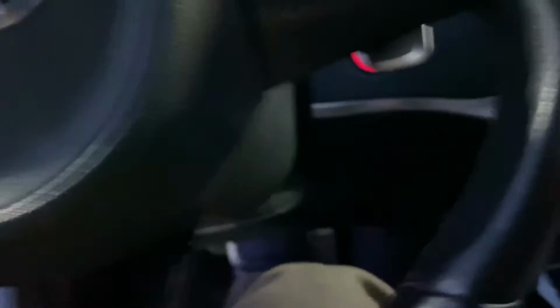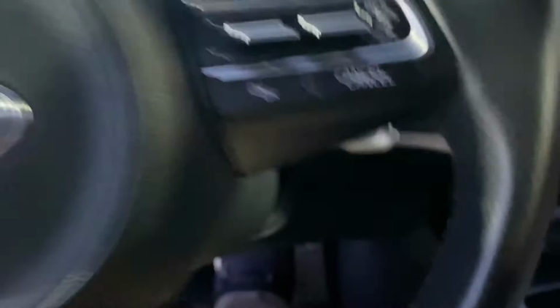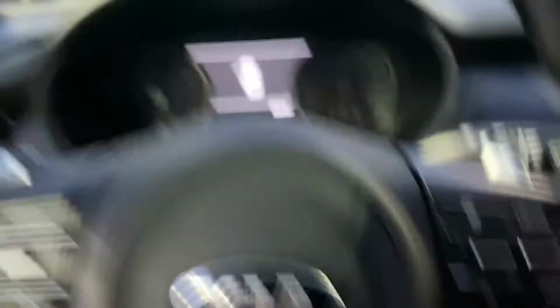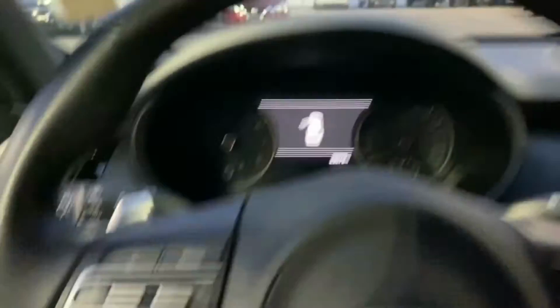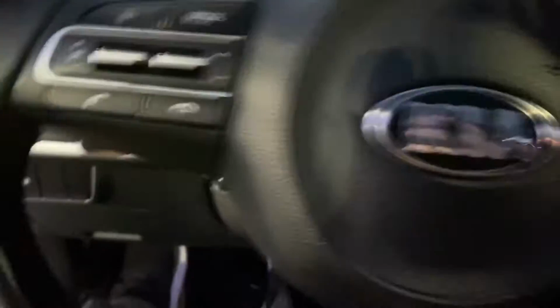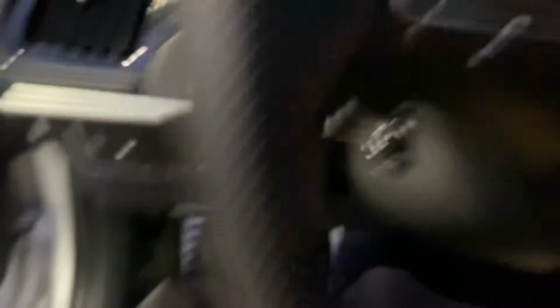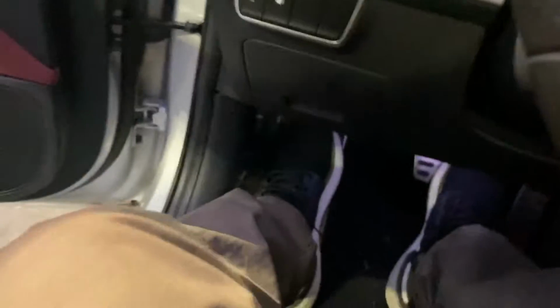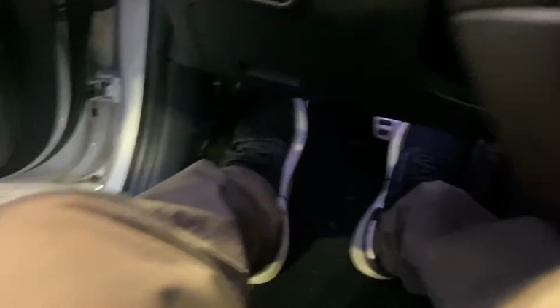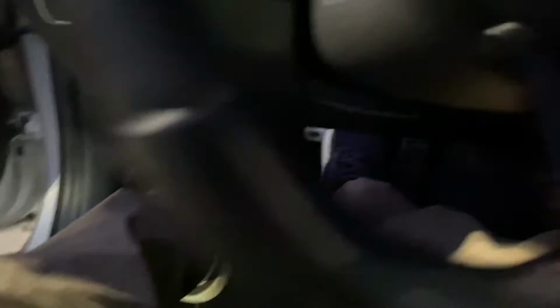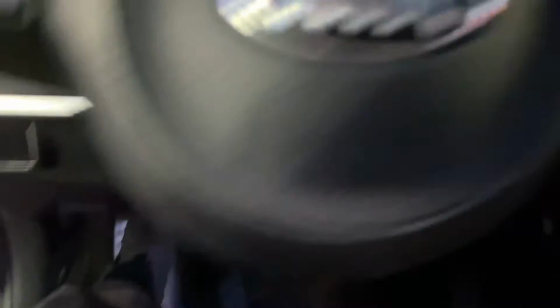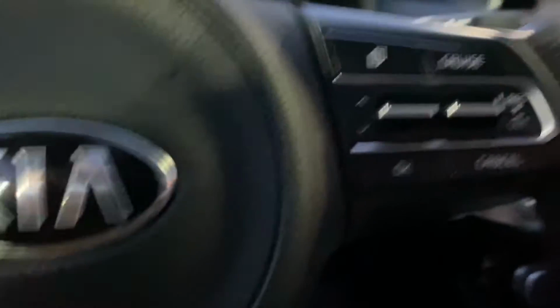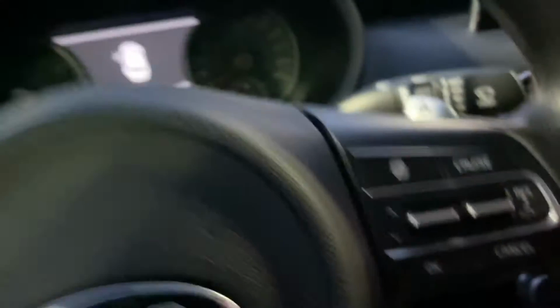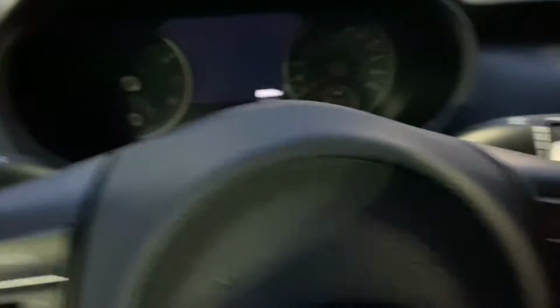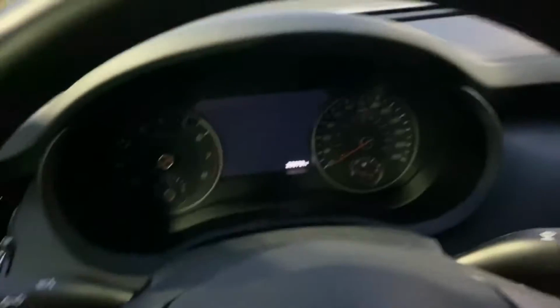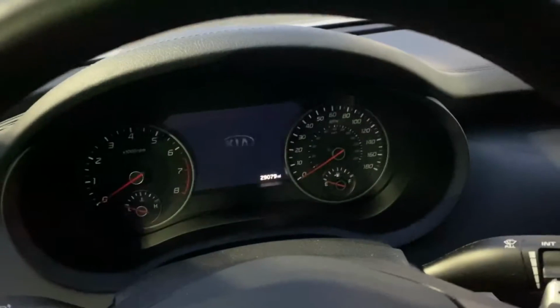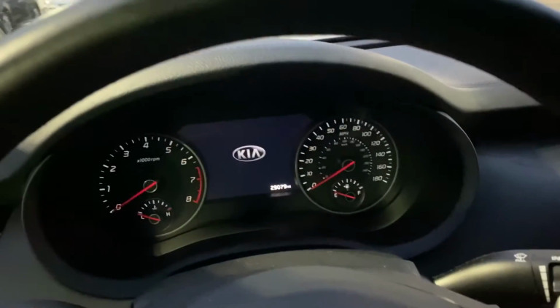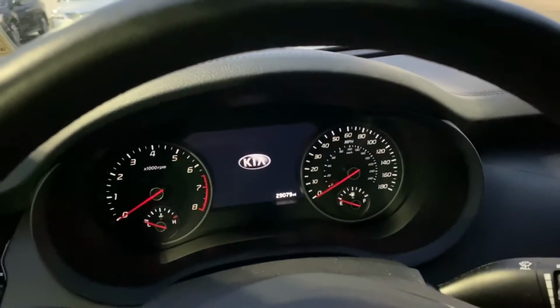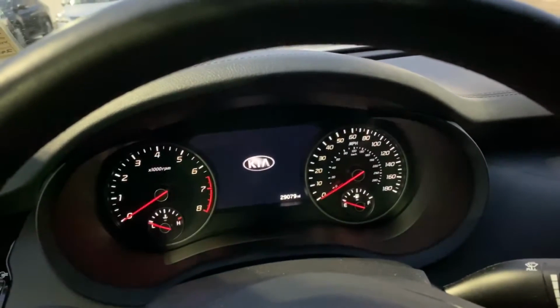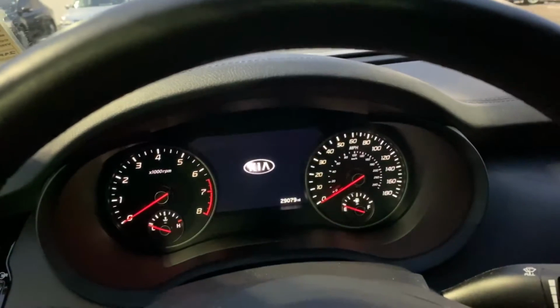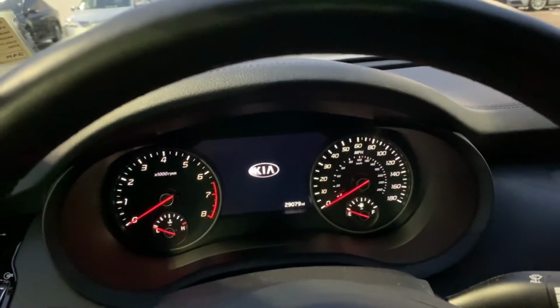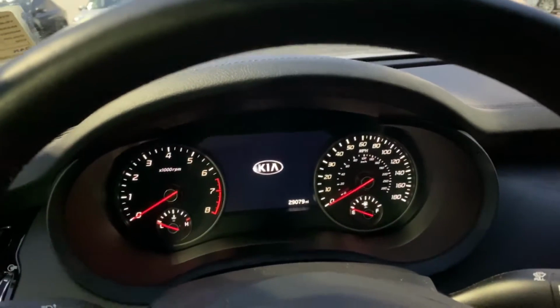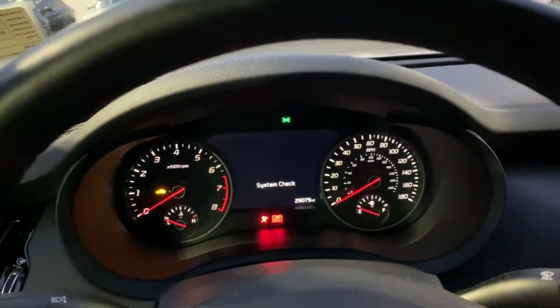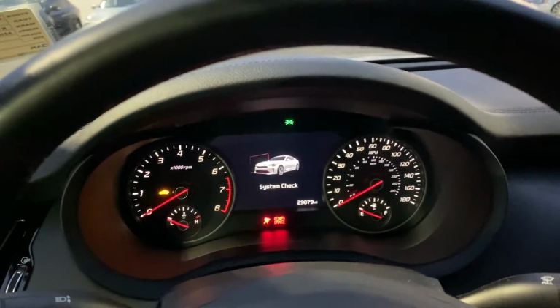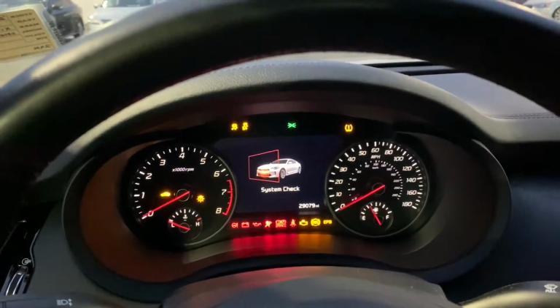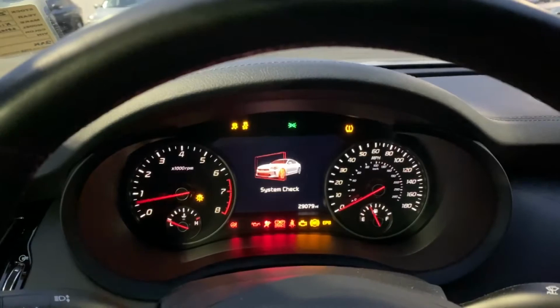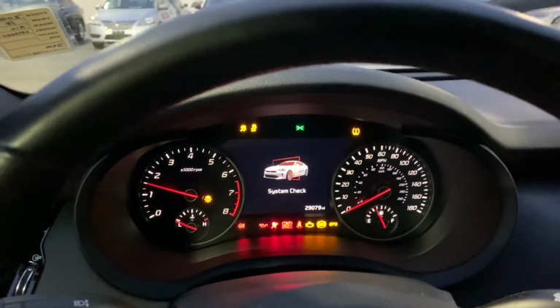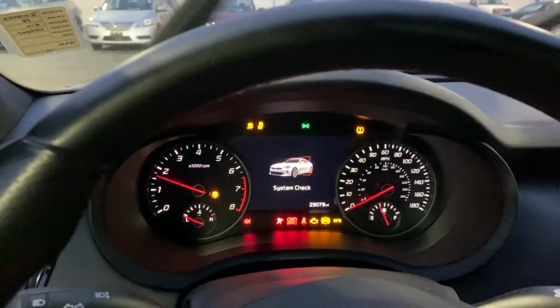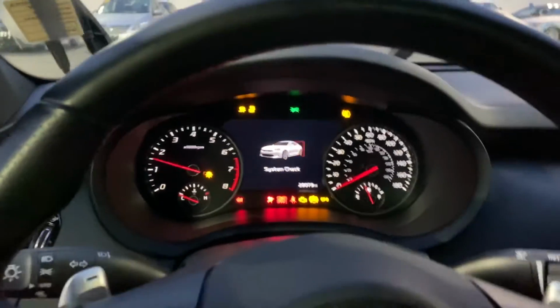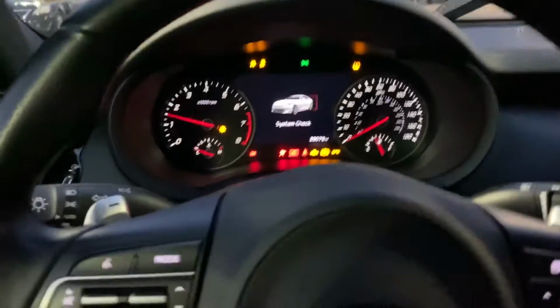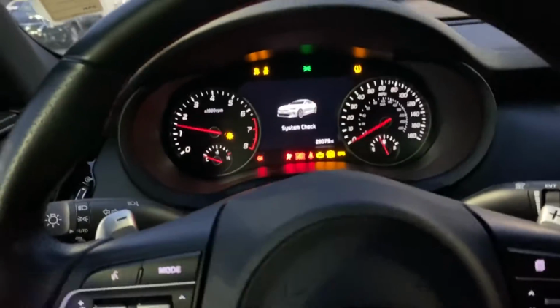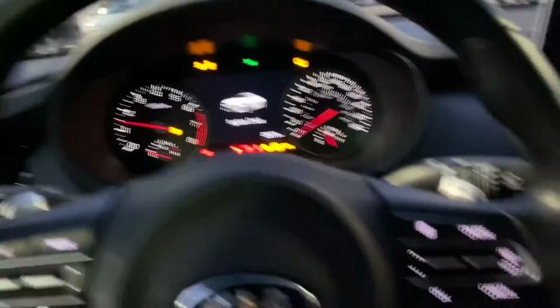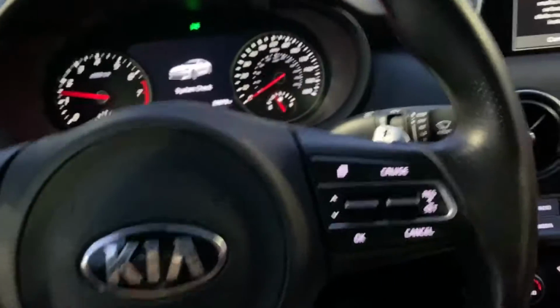Show you a start-up. I'll shut the door so you can hear the little start-up song. Nice sounding exhaust.